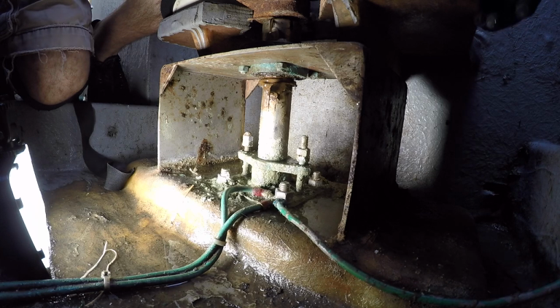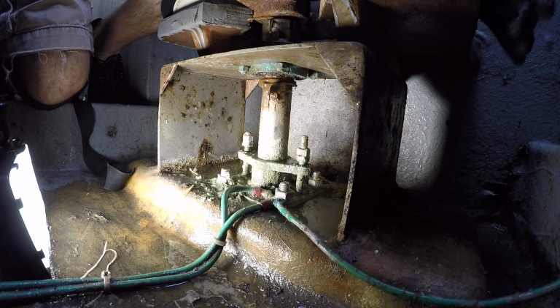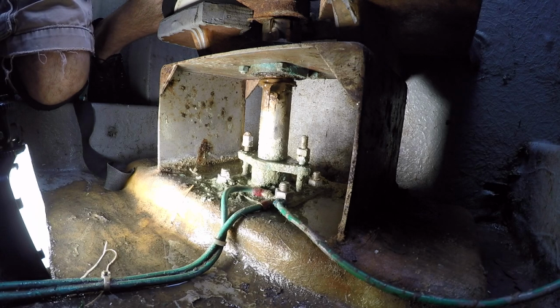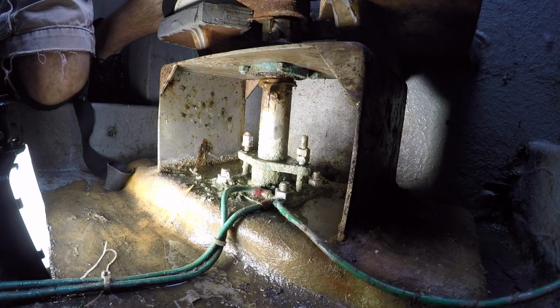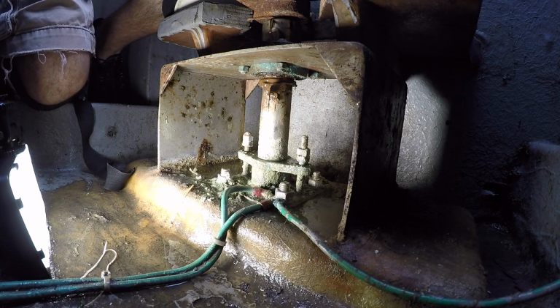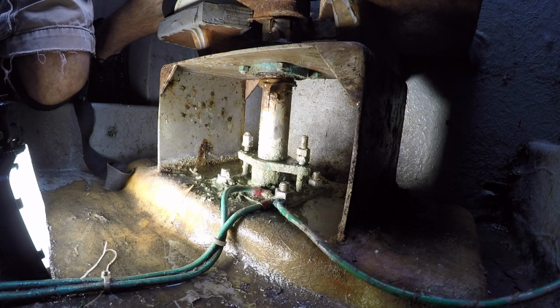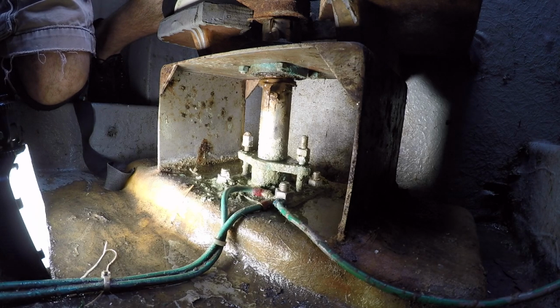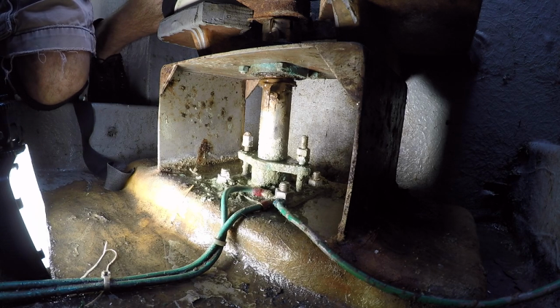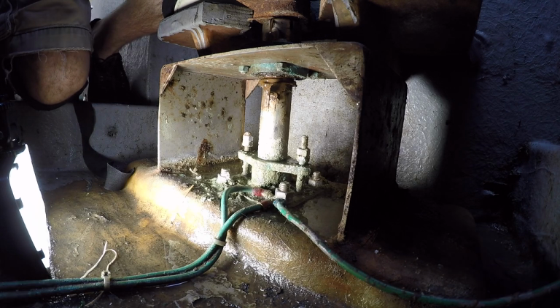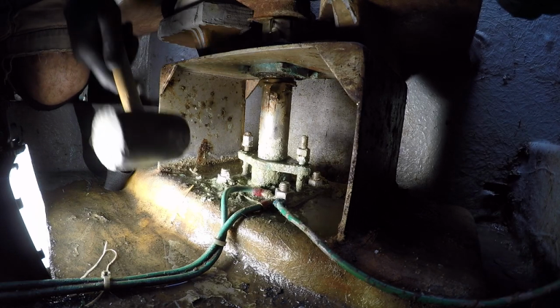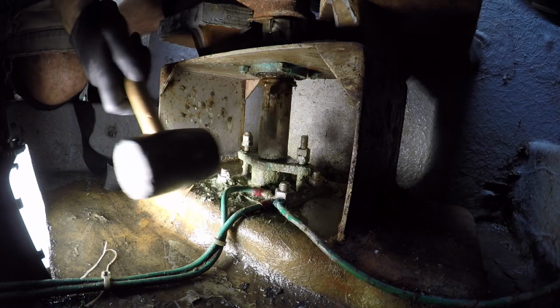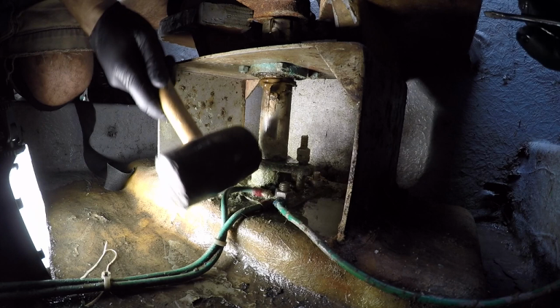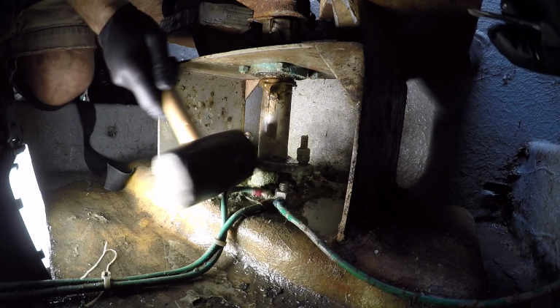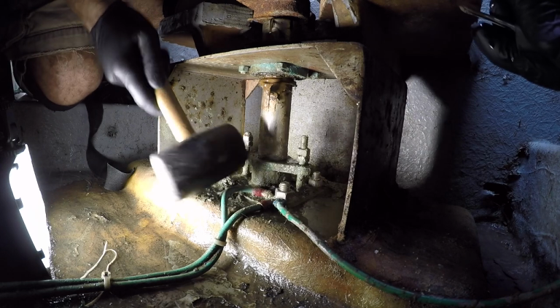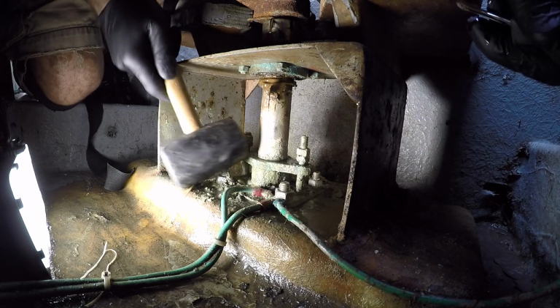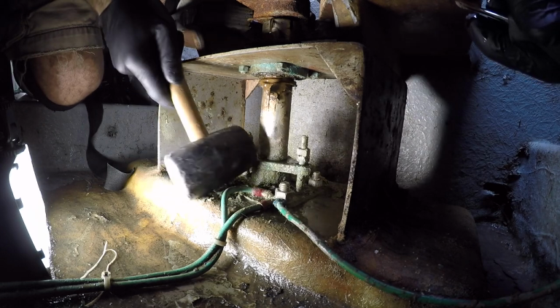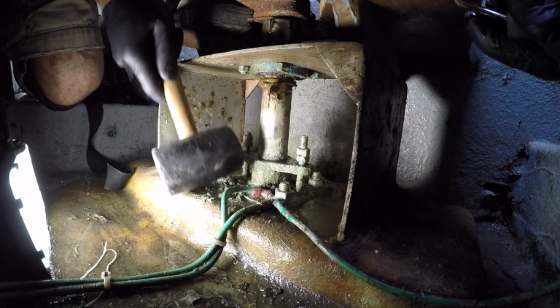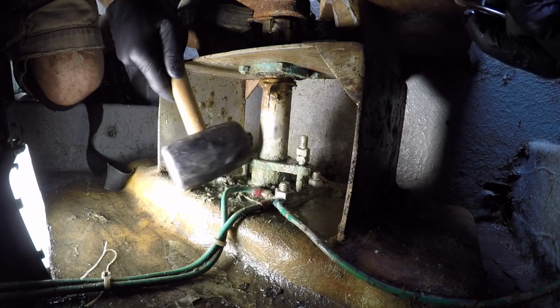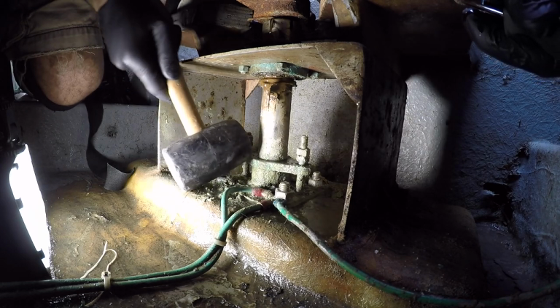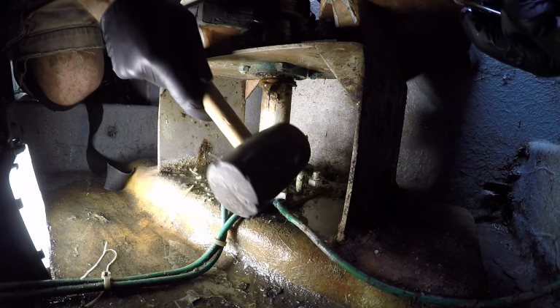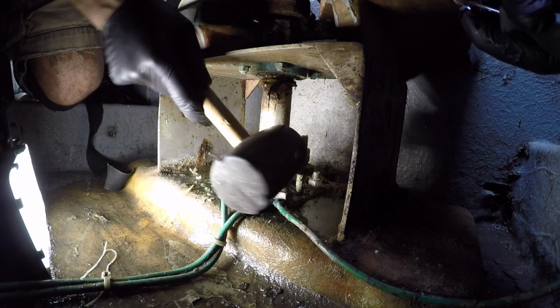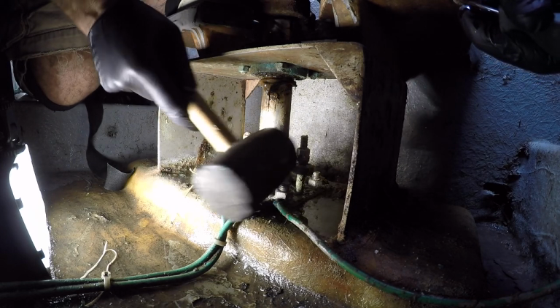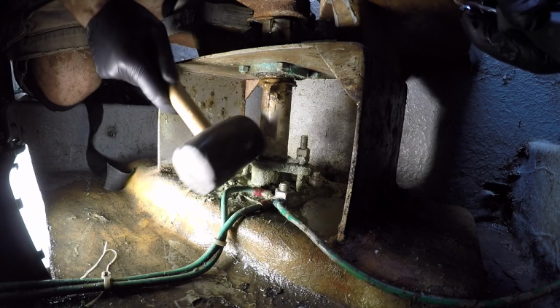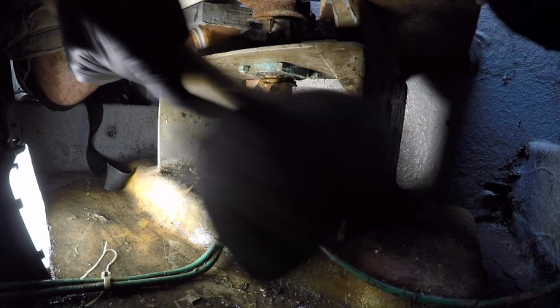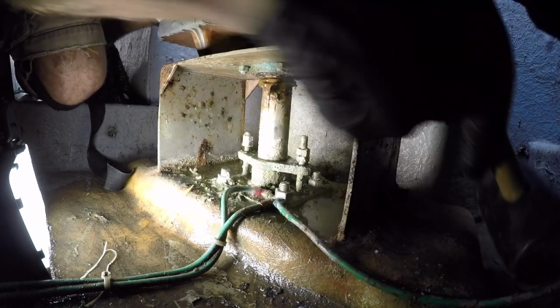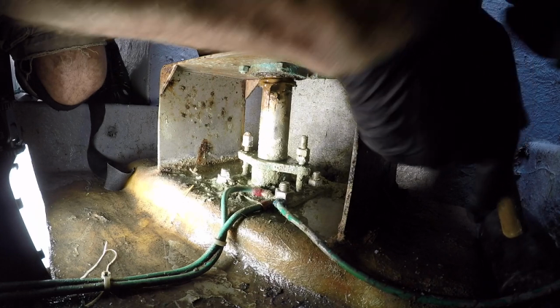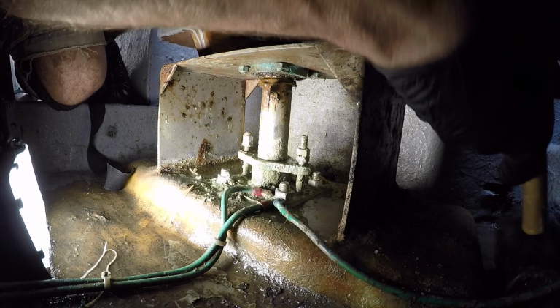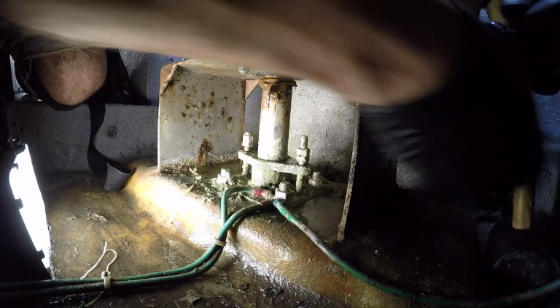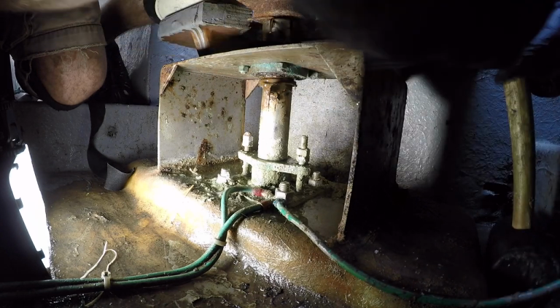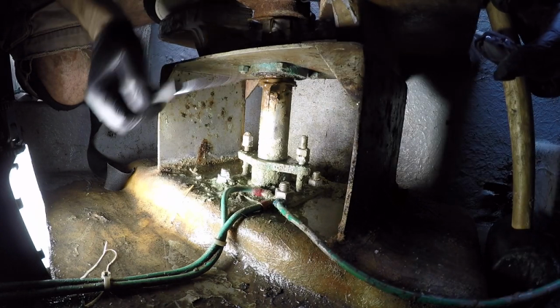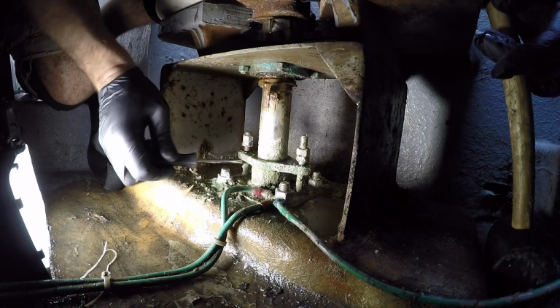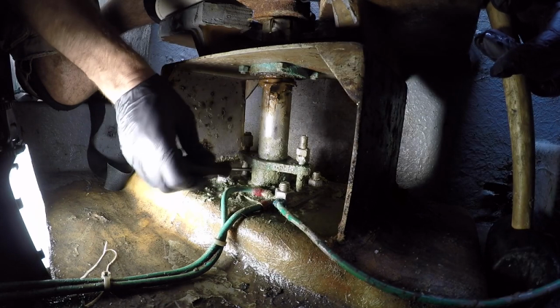The rudder stuffing box has been leaking since we purchased the boat. It was noted on the survey. I've been procrastinating on this because it's just not an easy job to get down in there.